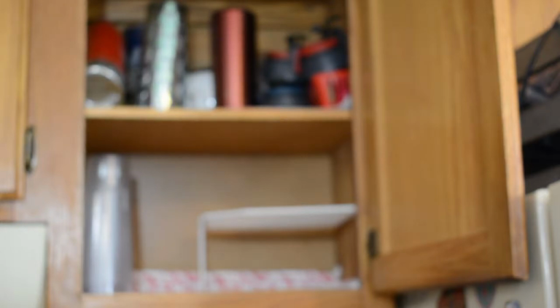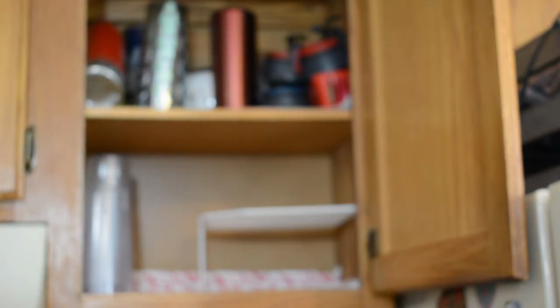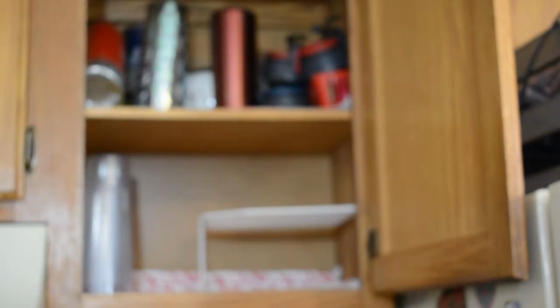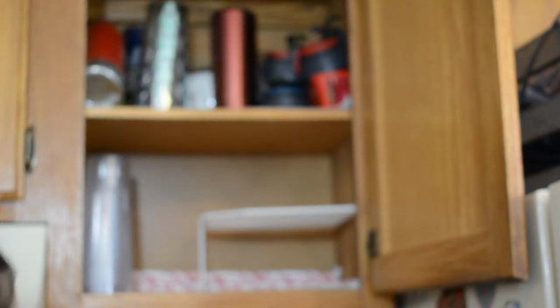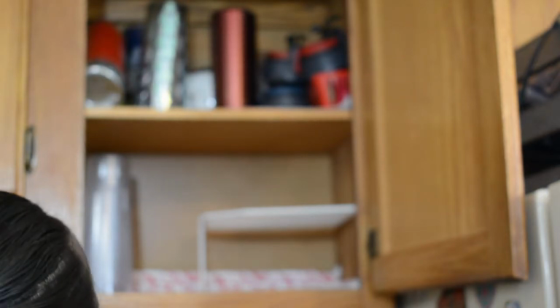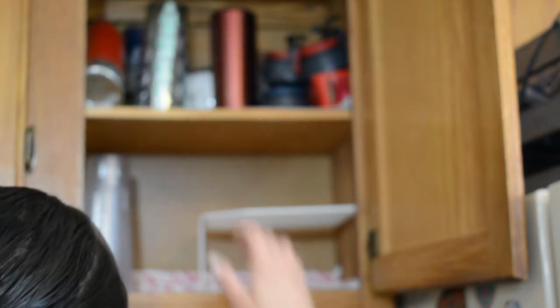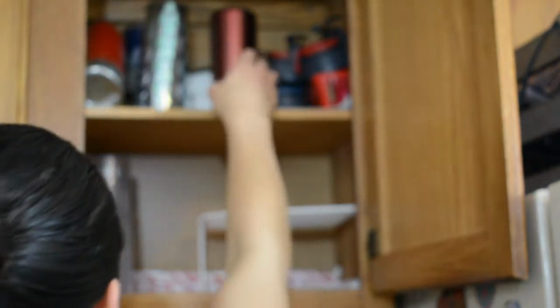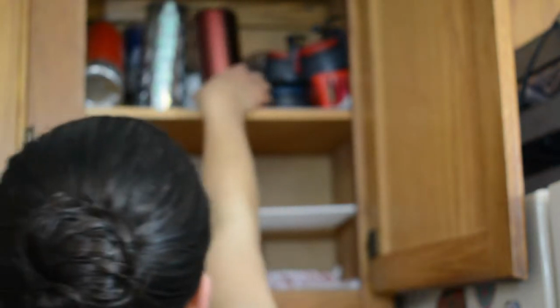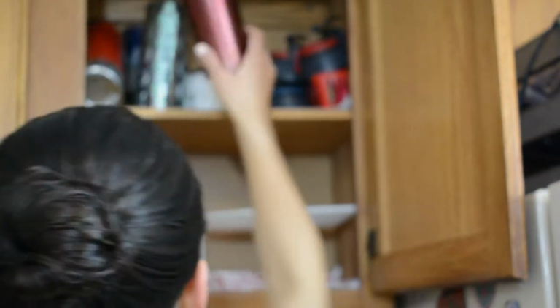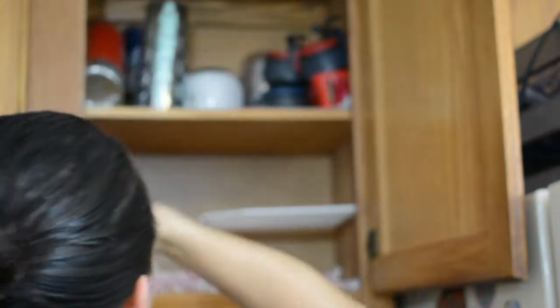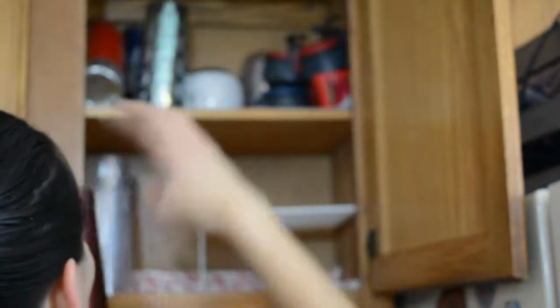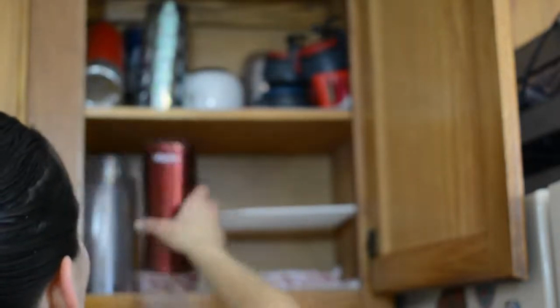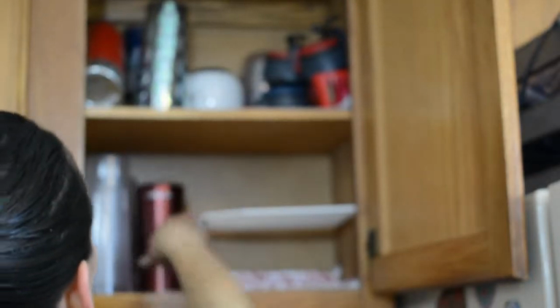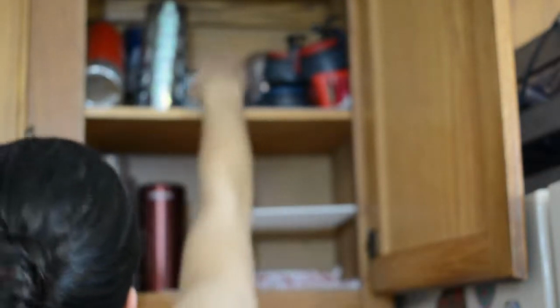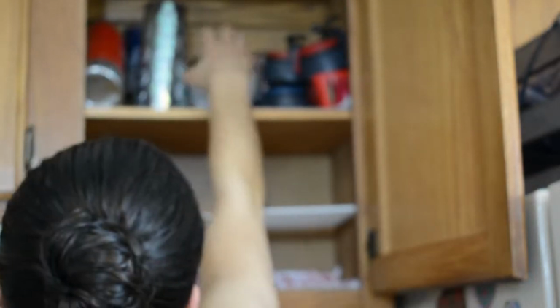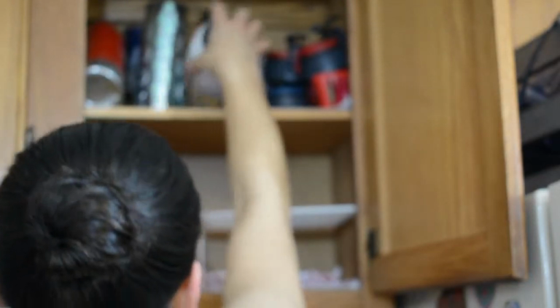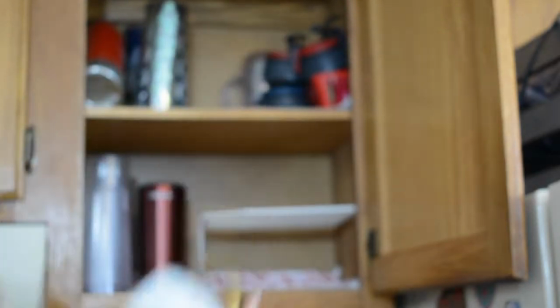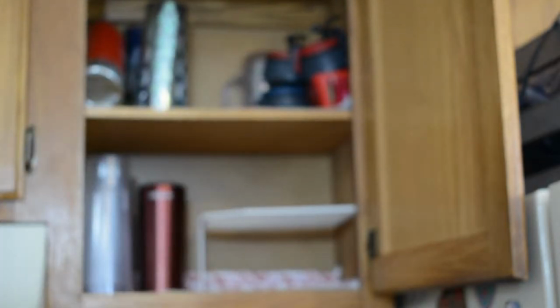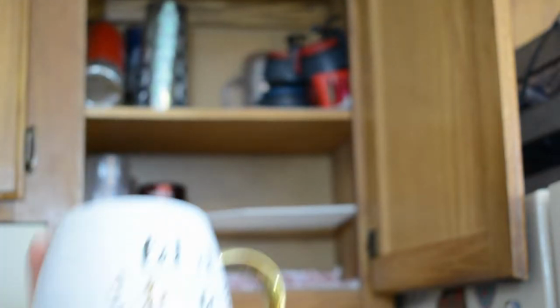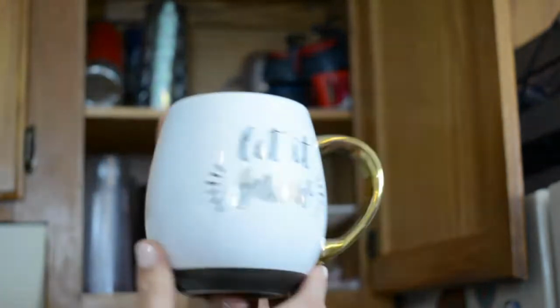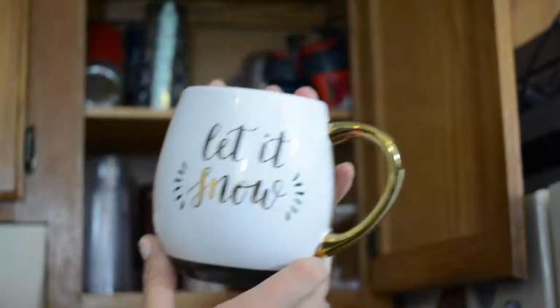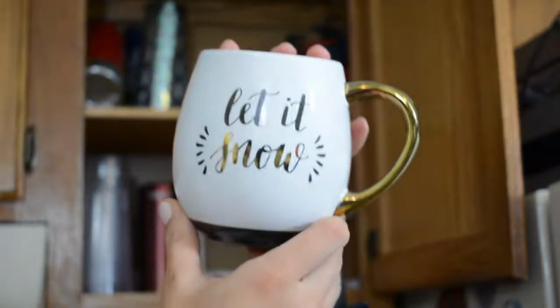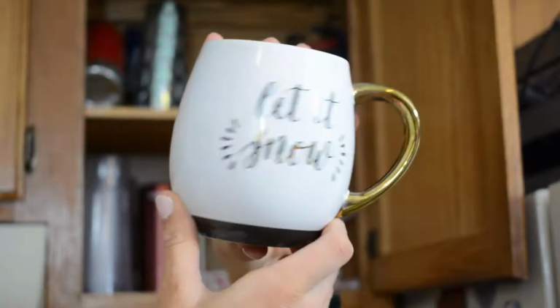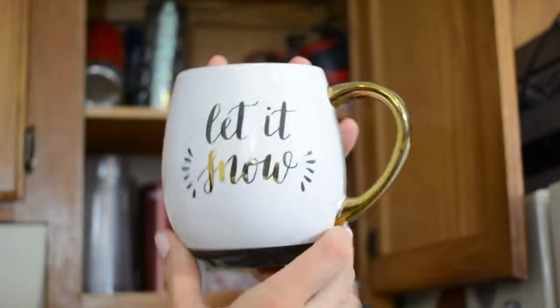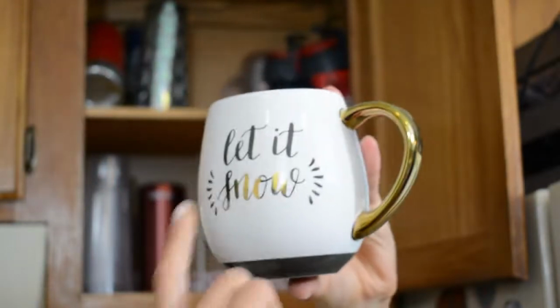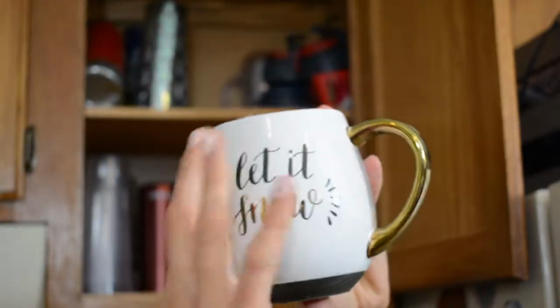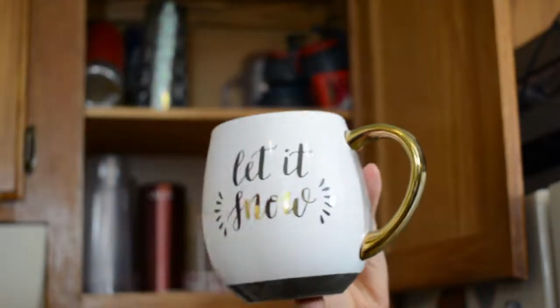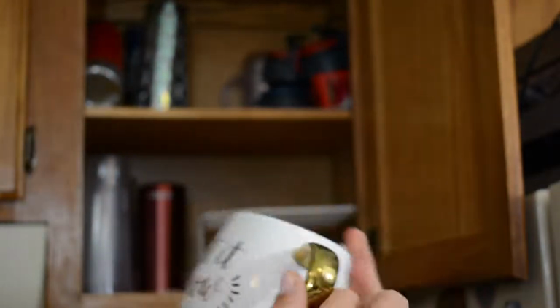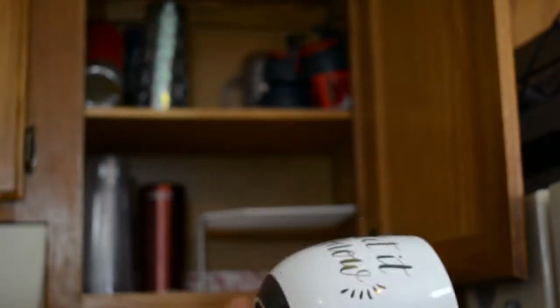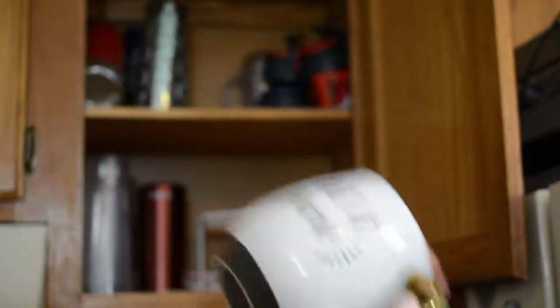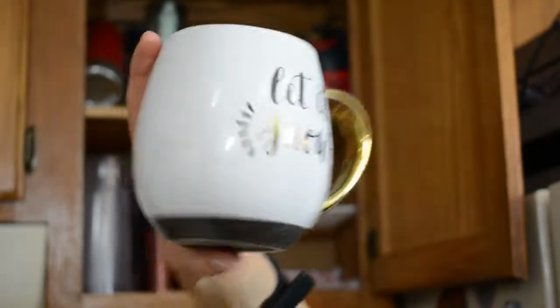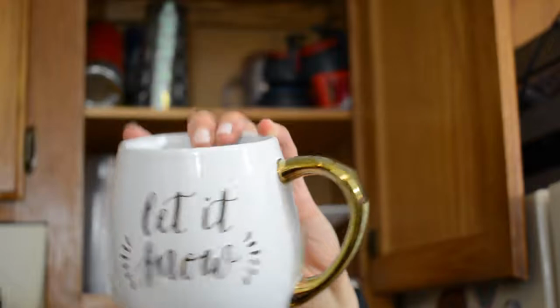We are not doing so hot on the decluttering. So these are my travel mugs — oh, I have one more mug up here. This is my Christmas mug. I bought it last year at Target. It says 'let it snow' and it's got this gold foiling on it, and I think it's super cute, so I'm keeping that one too.